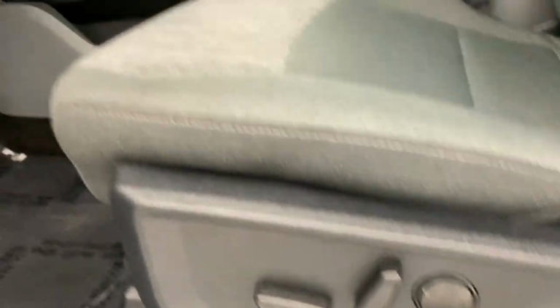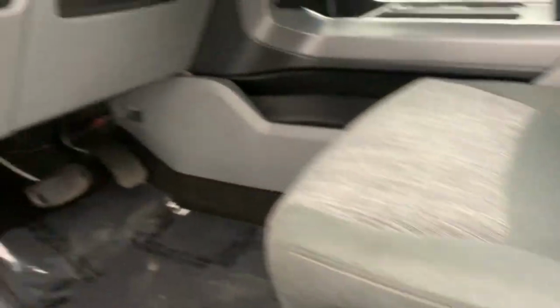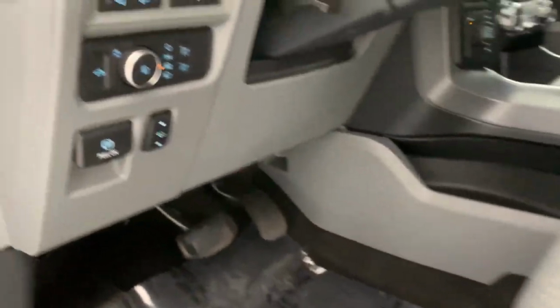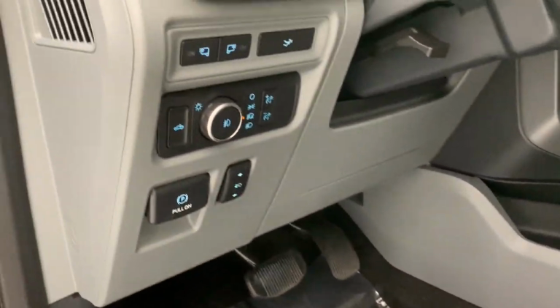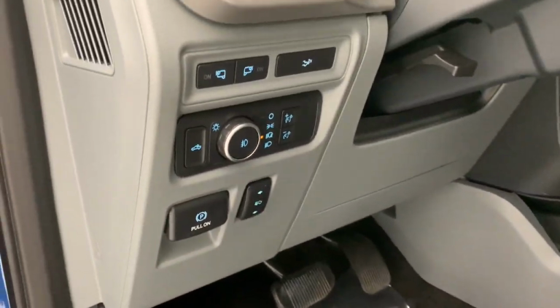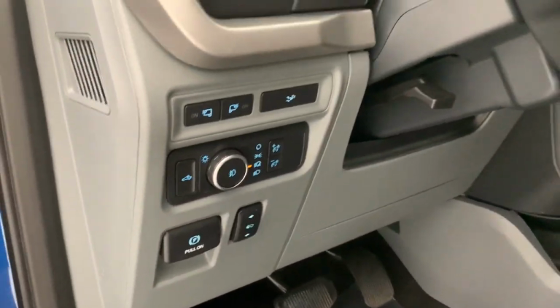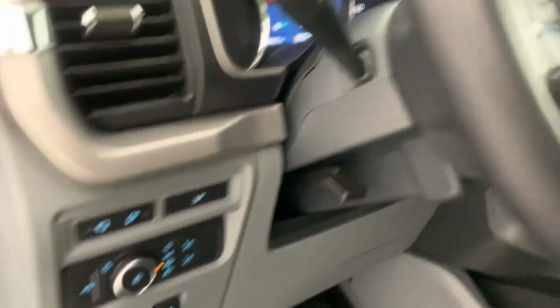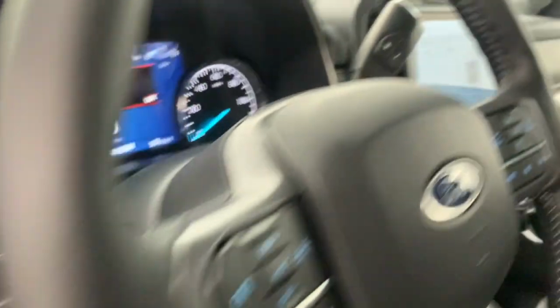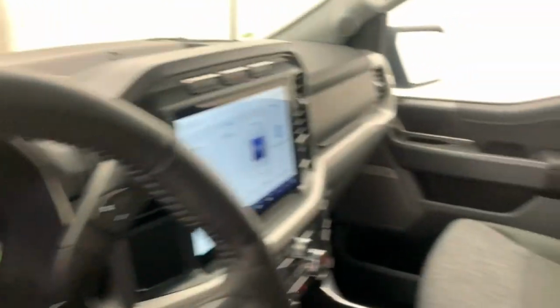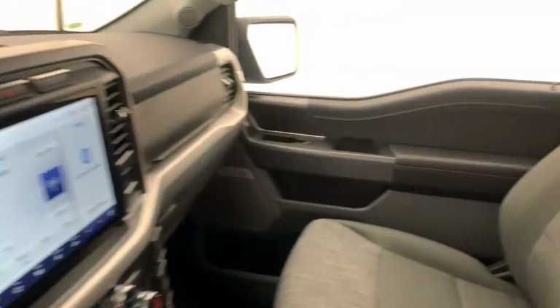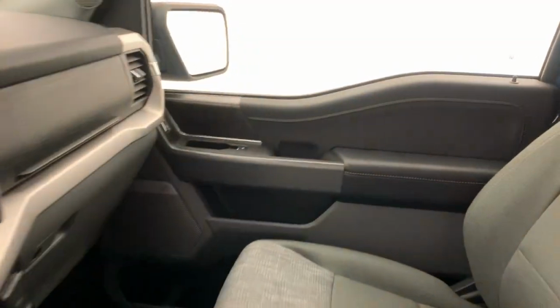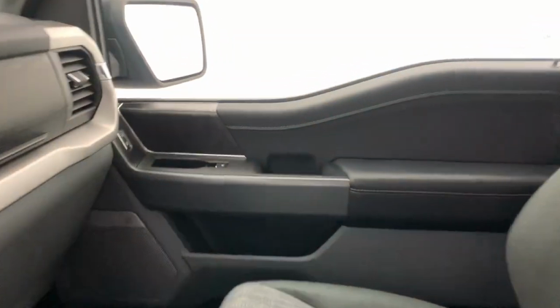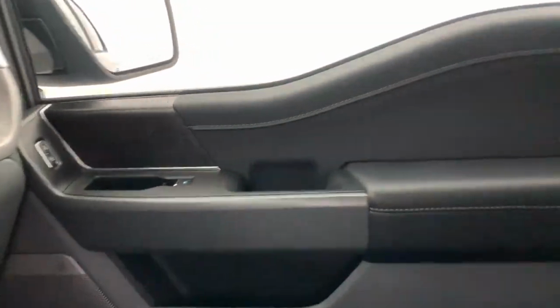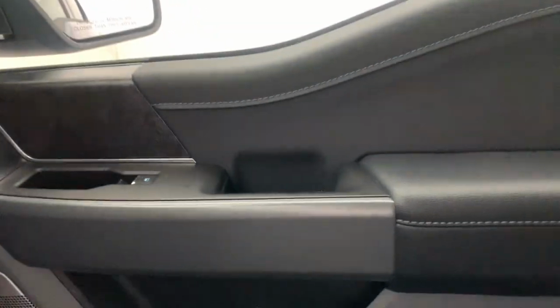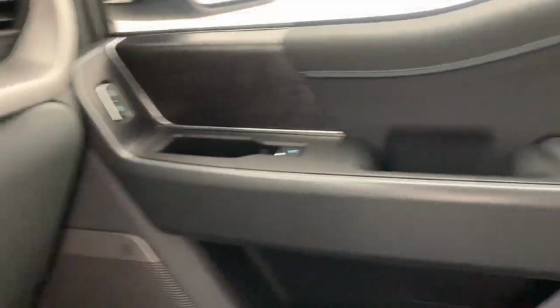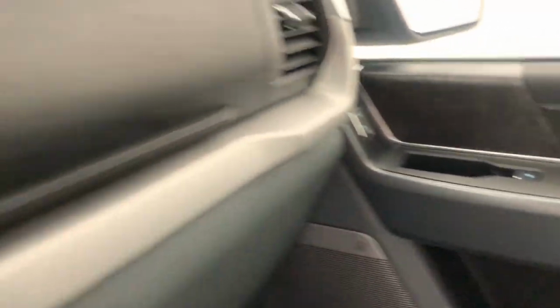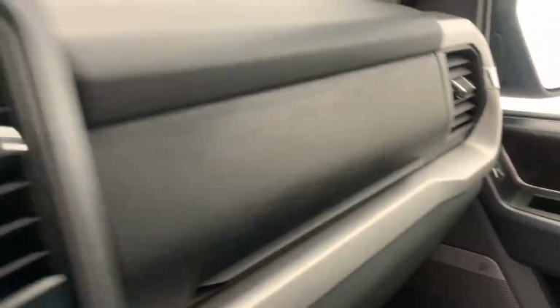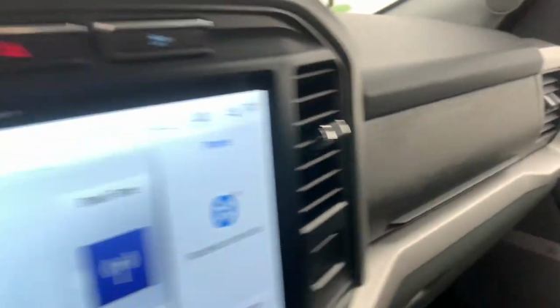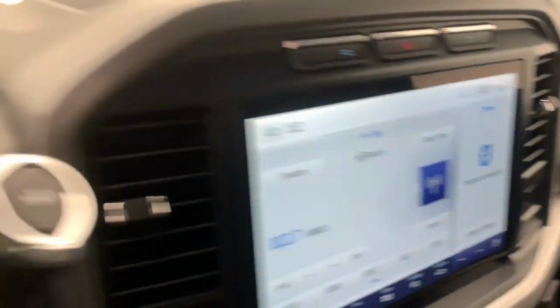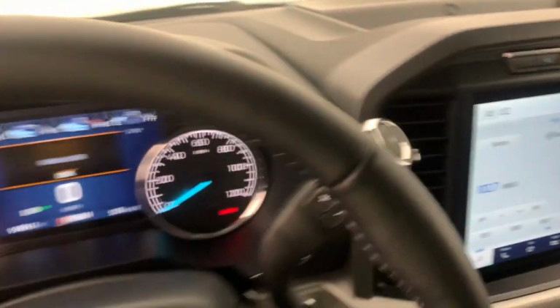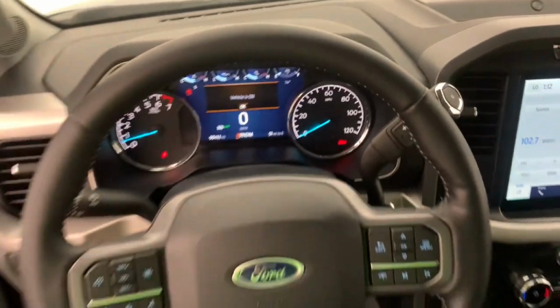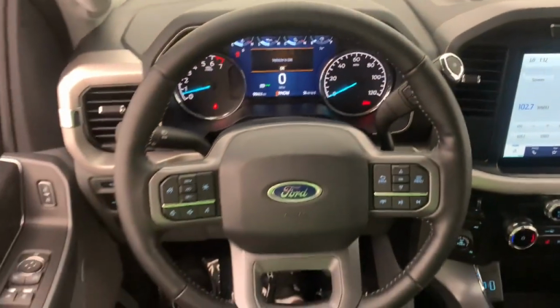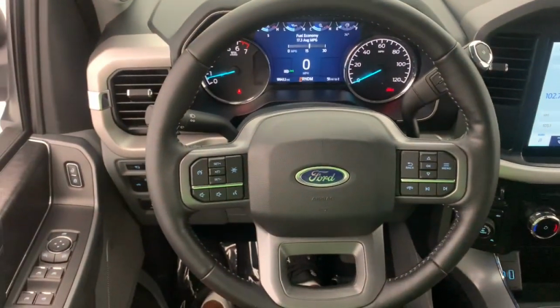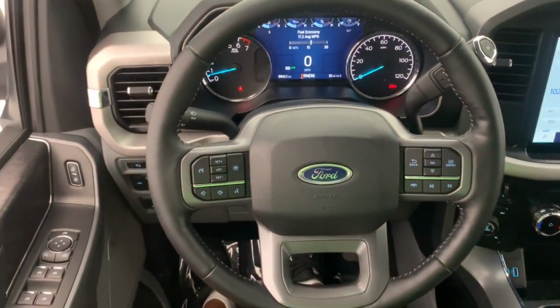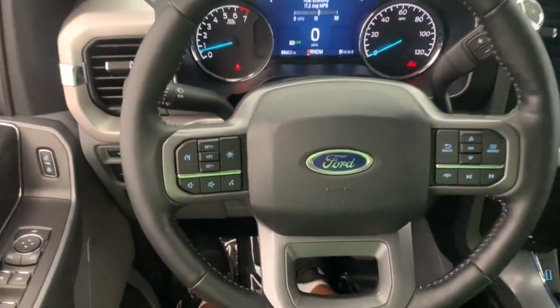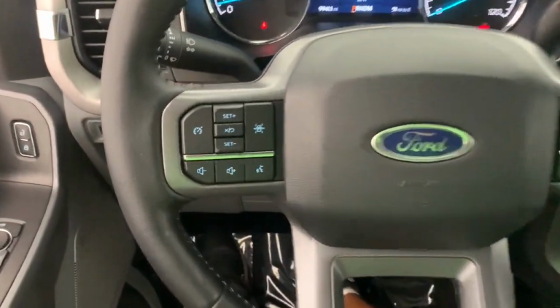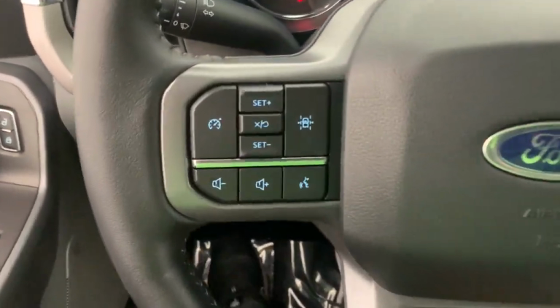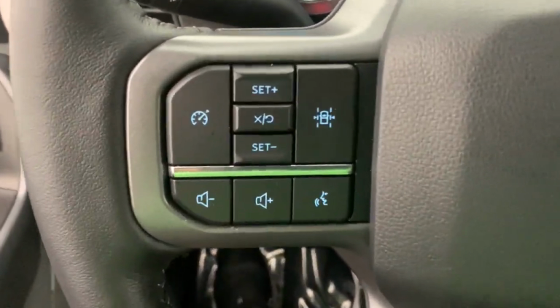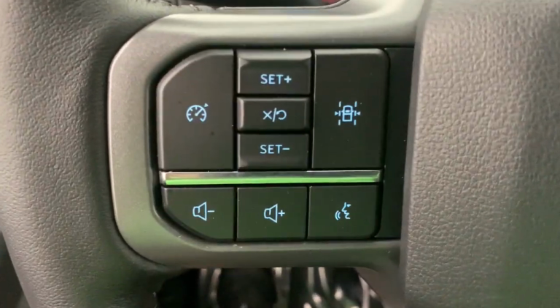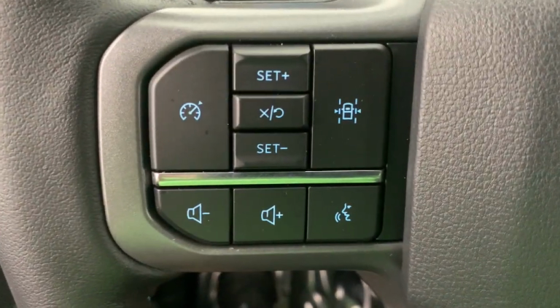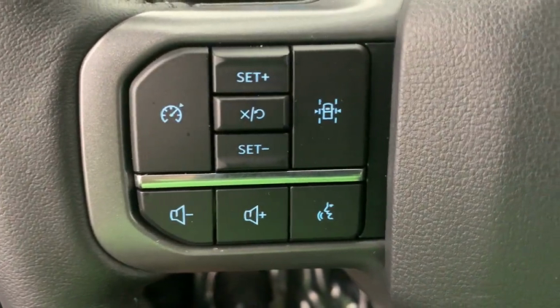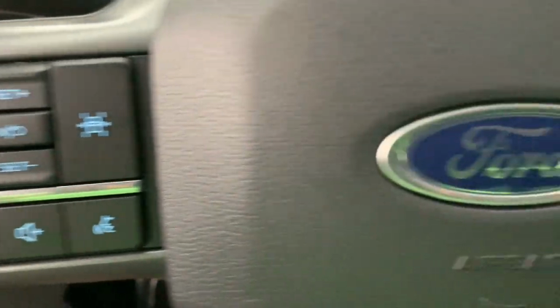Keyless entry, navigation system, lane keeping assist, fog lamps, satellite radio, premium sound system, backup camera, chrome wheels, heated mirrors, remote engine start.